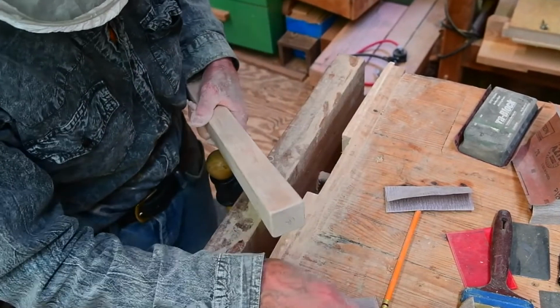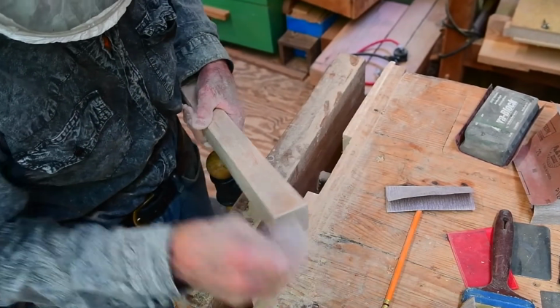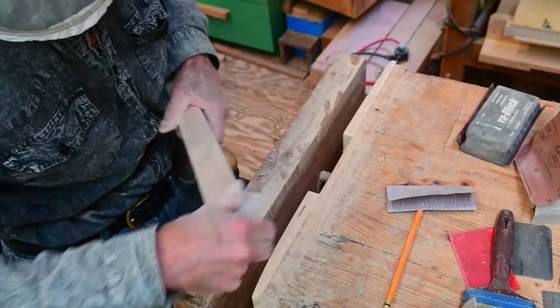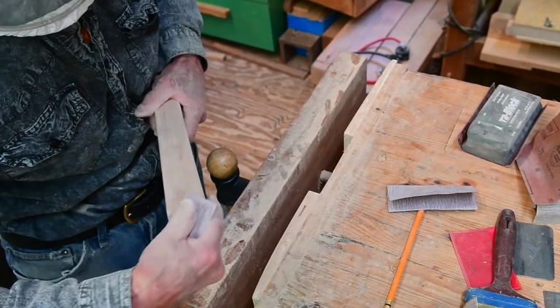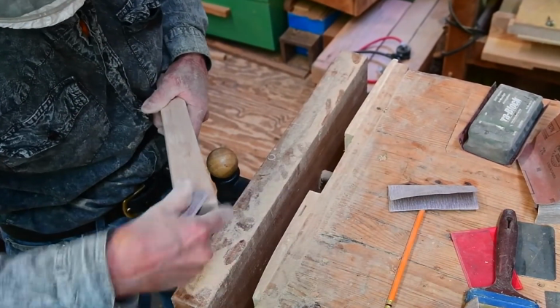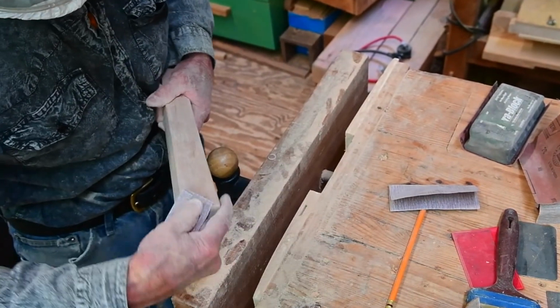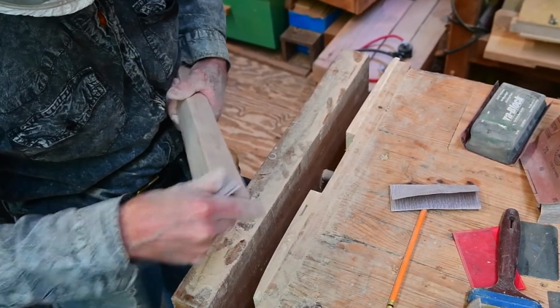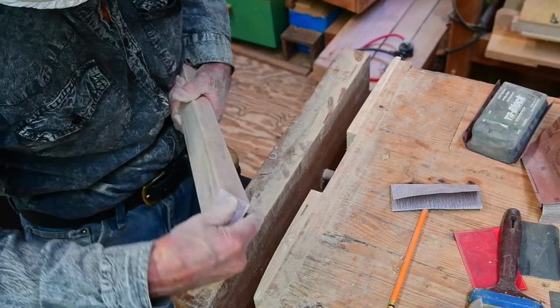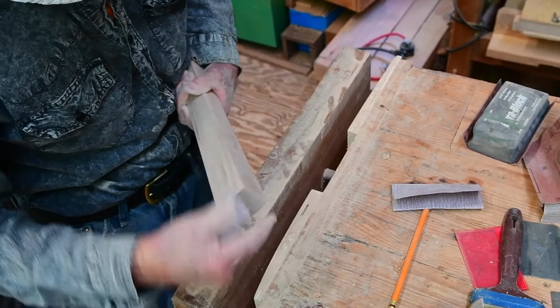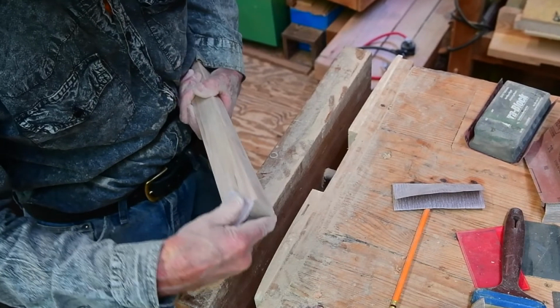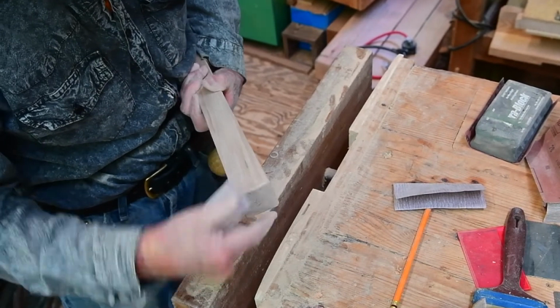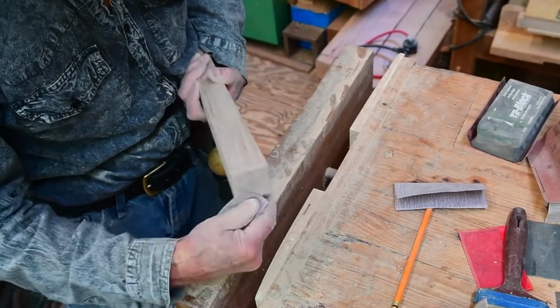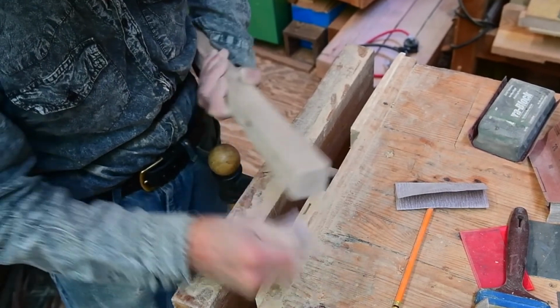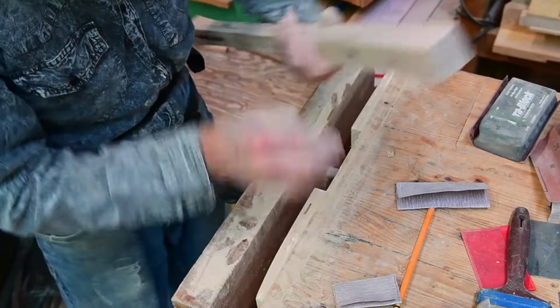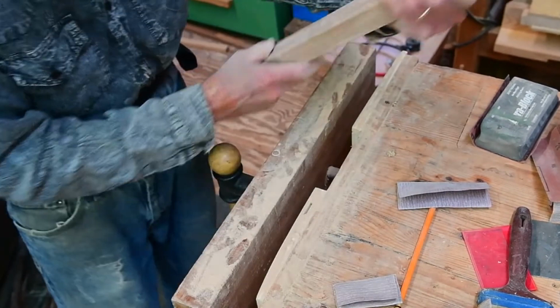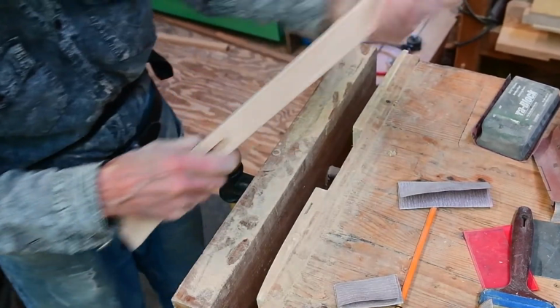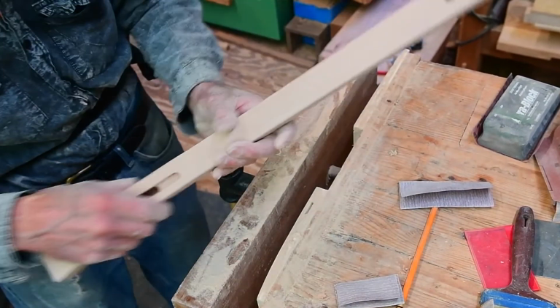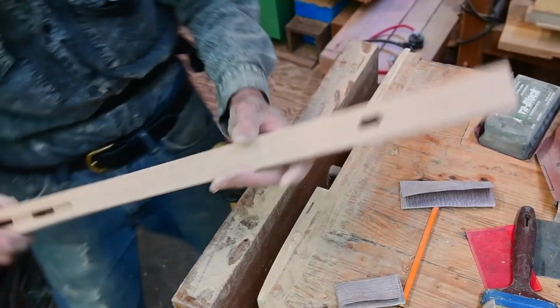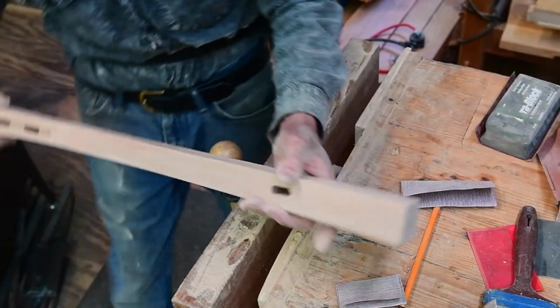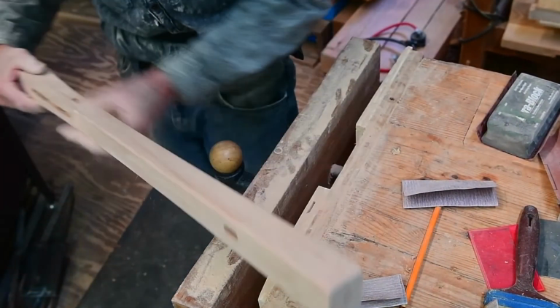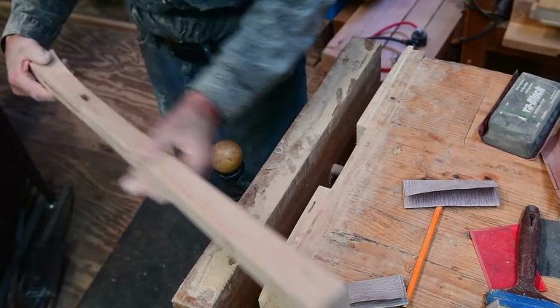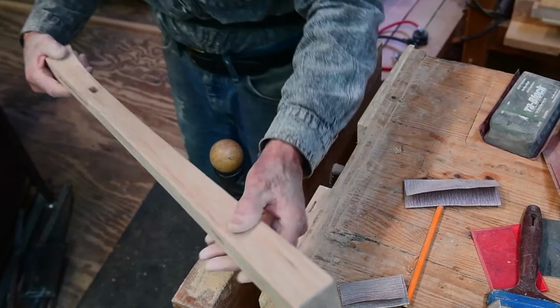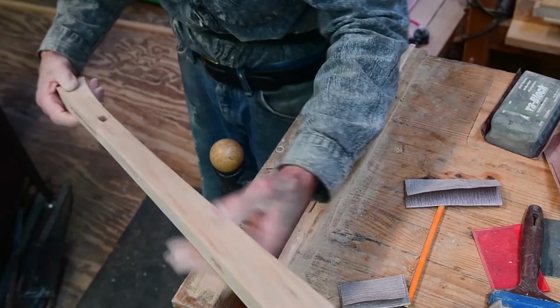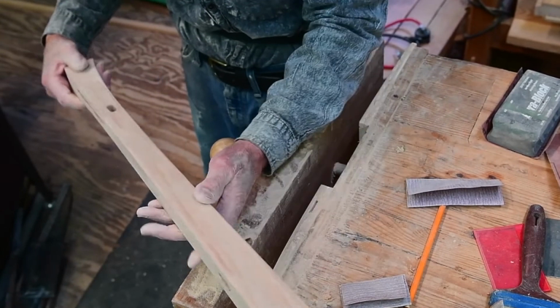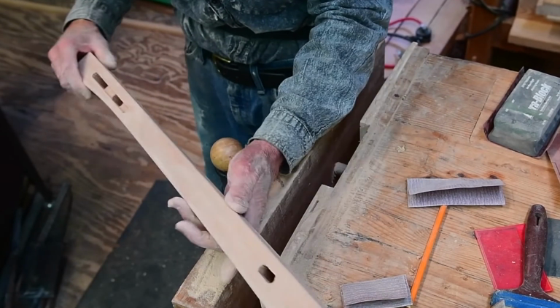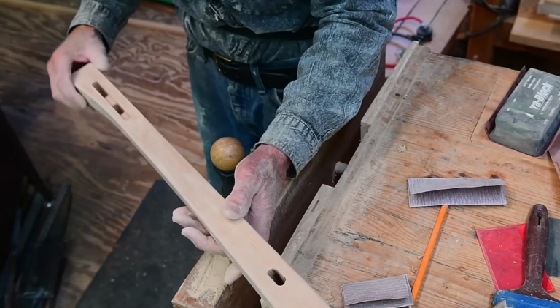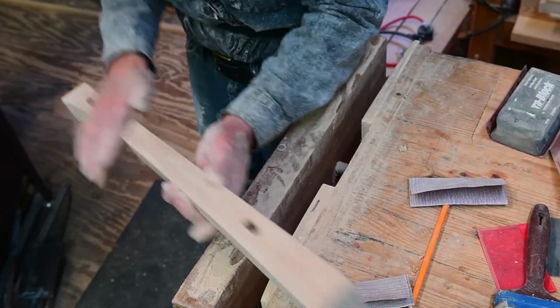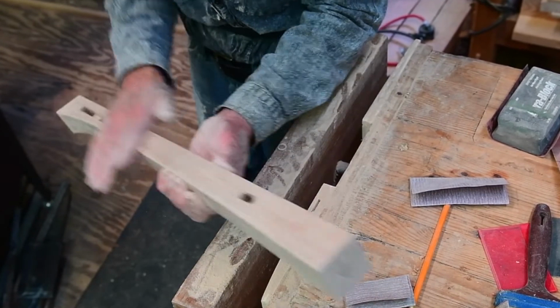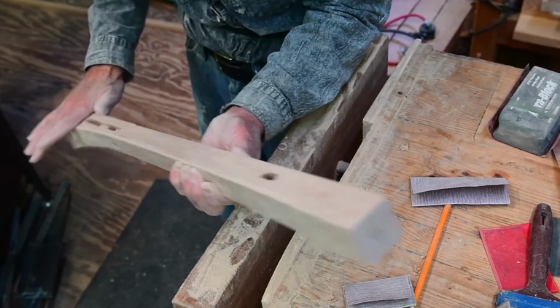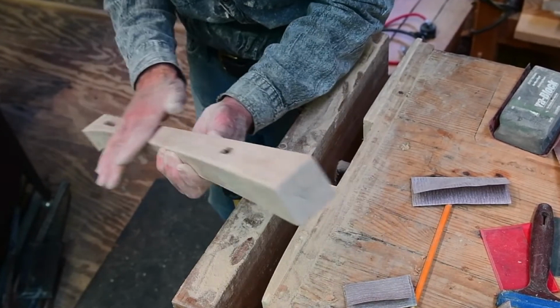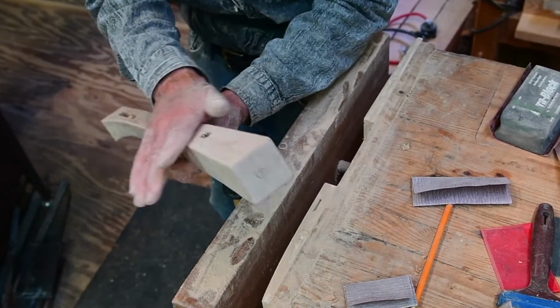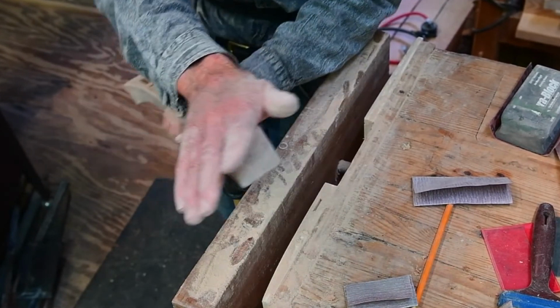There's our finished piece. I'm just checking that toe and the smooth little round overs. There is our finished leg — one down, three to go.